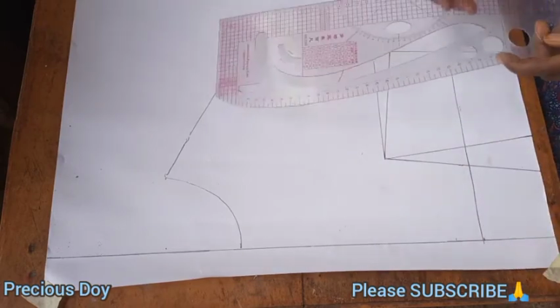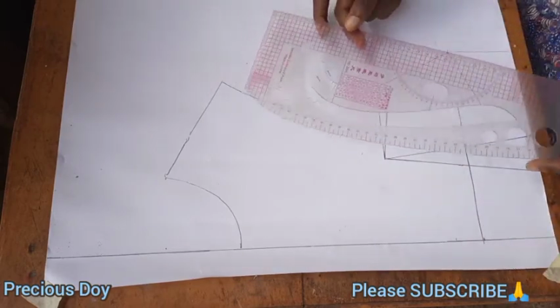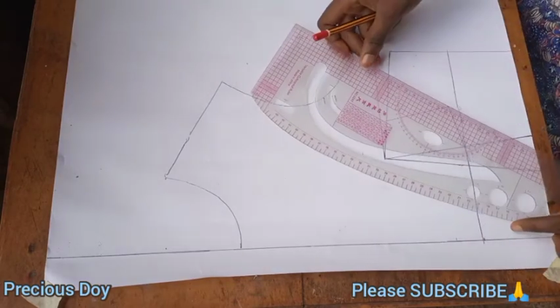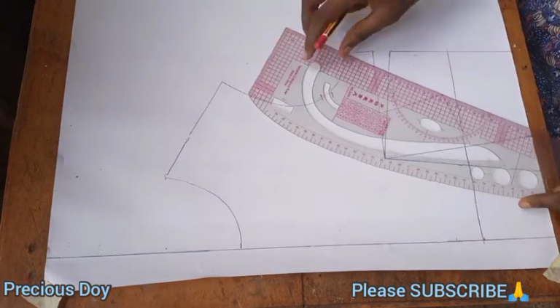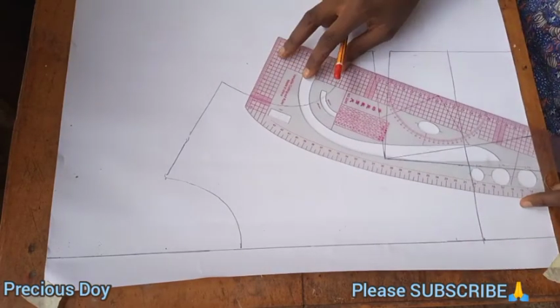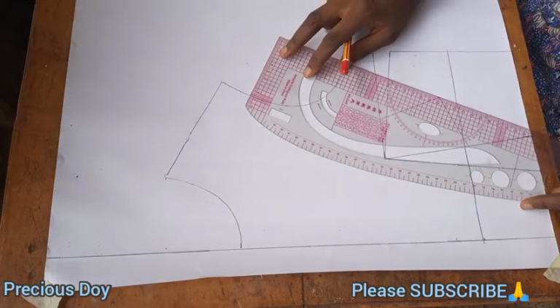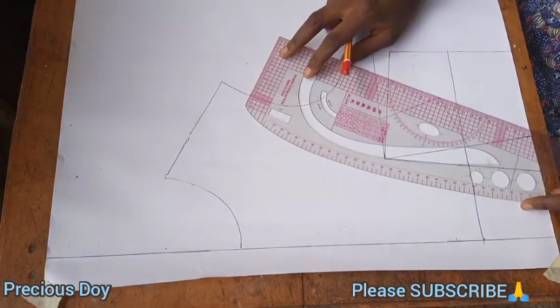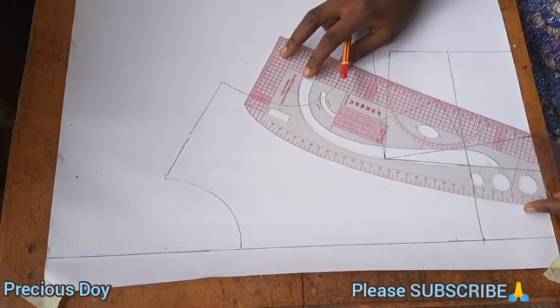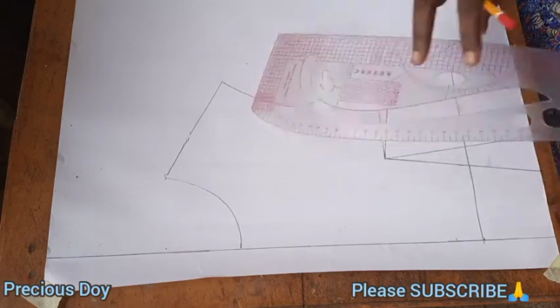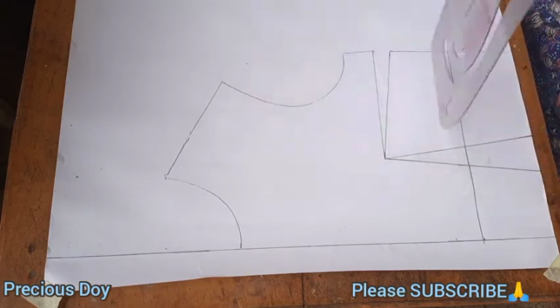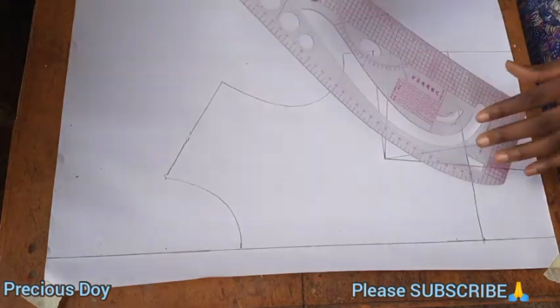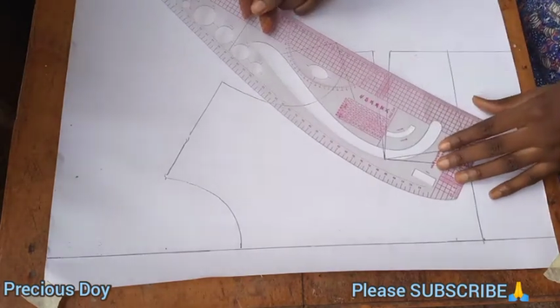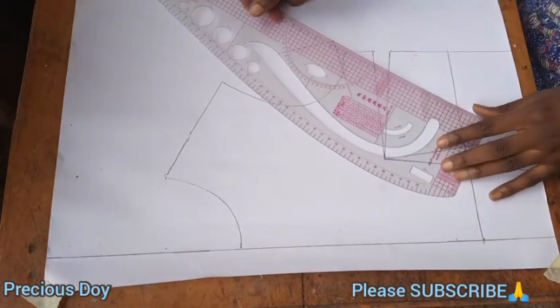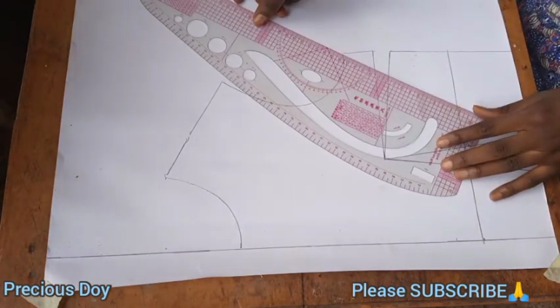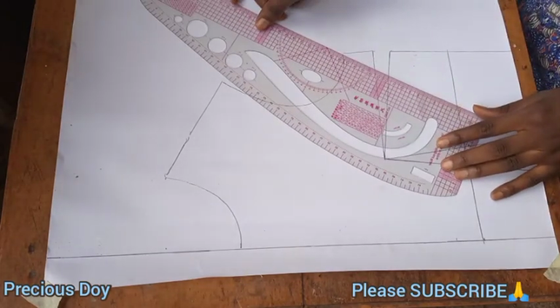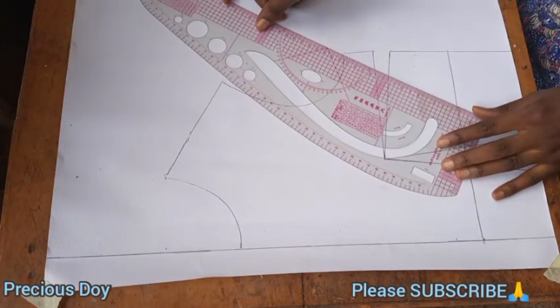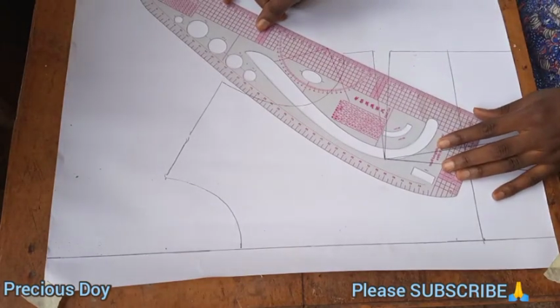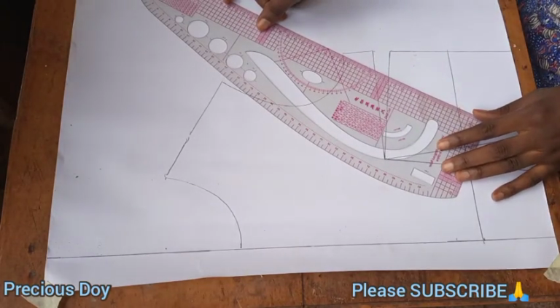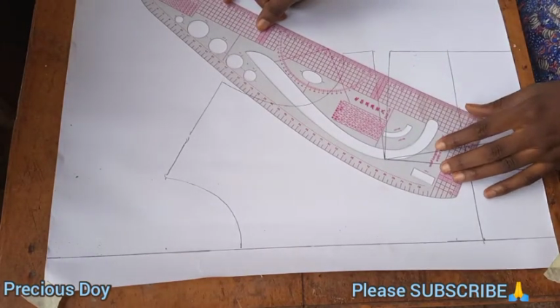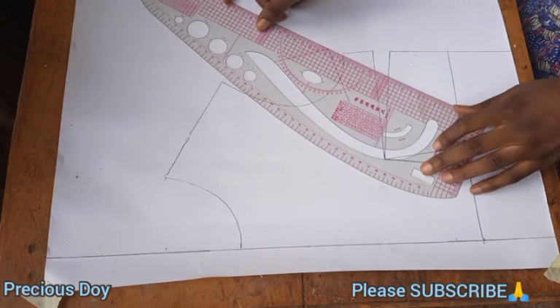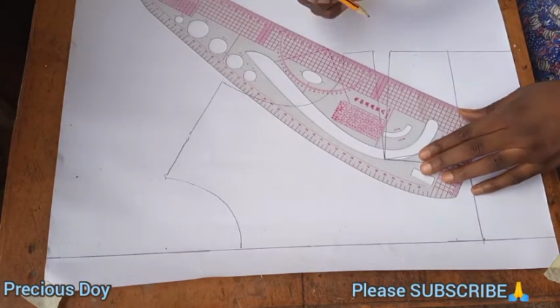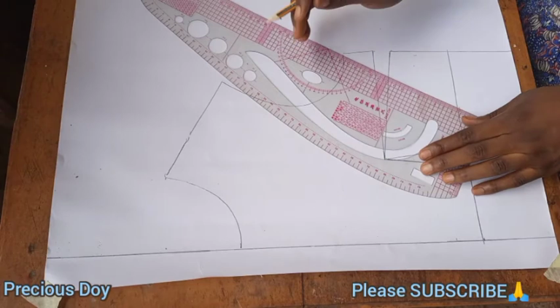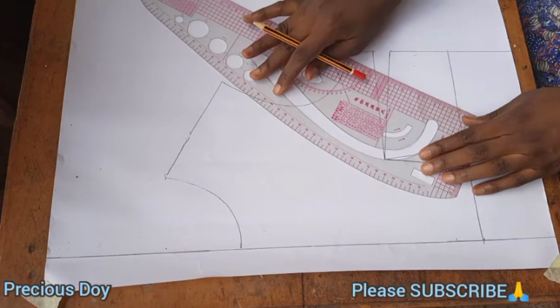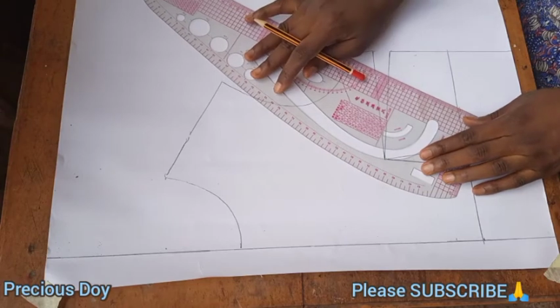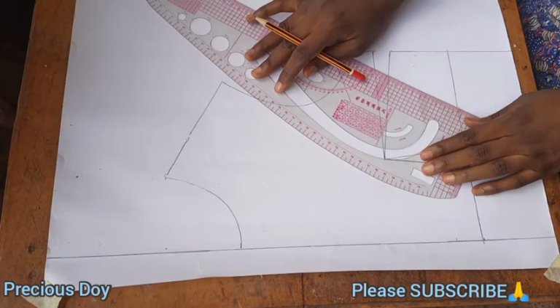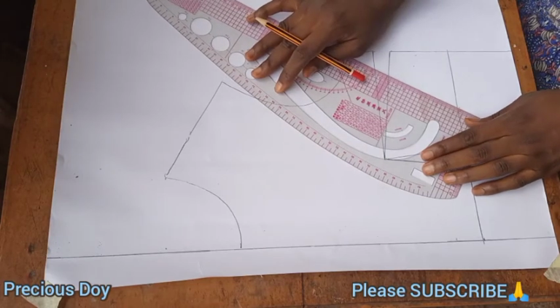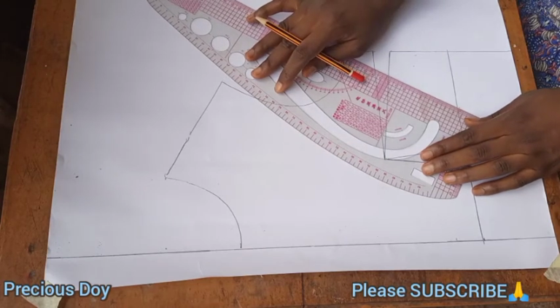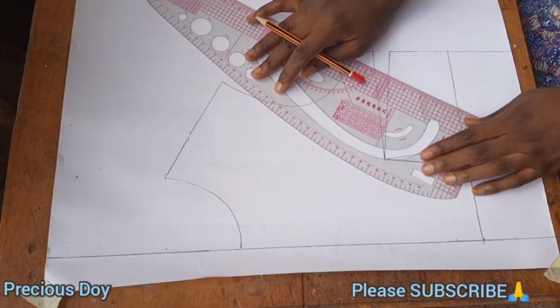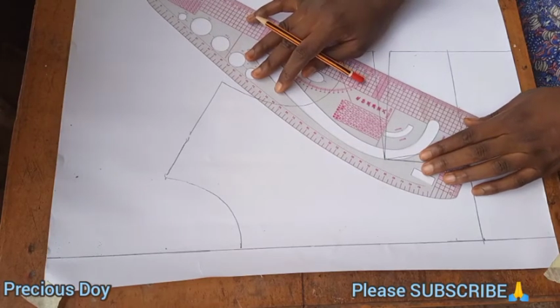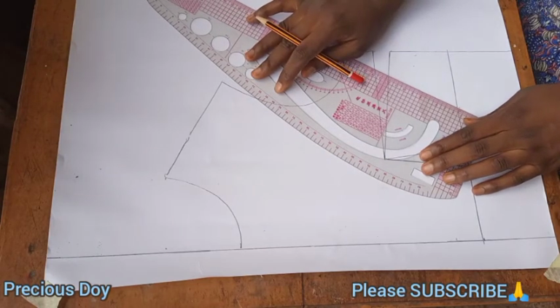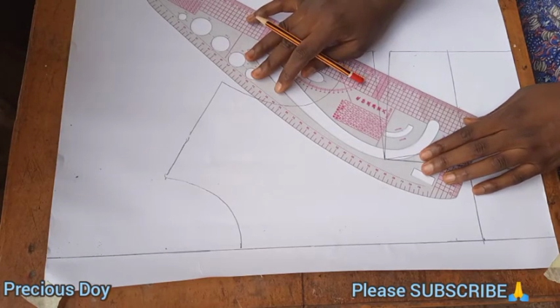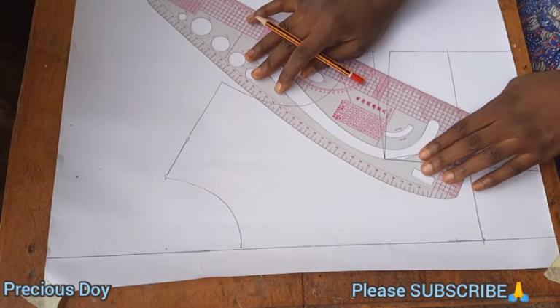After drawing the line across, you are going to draw your style line for your princess dart. You are going to draw the line from your armhole to the bust point.